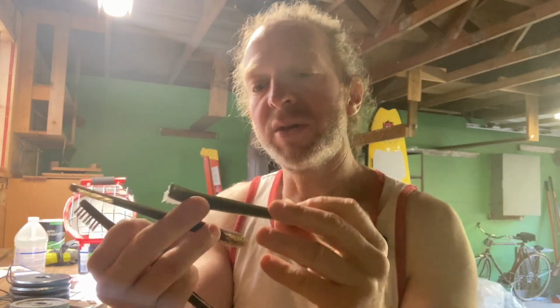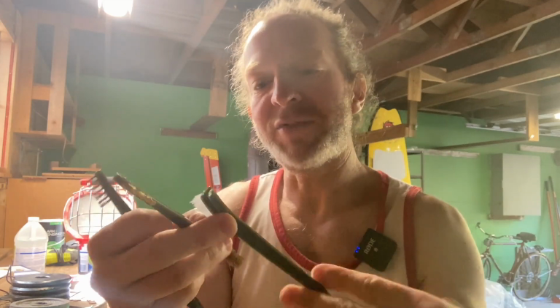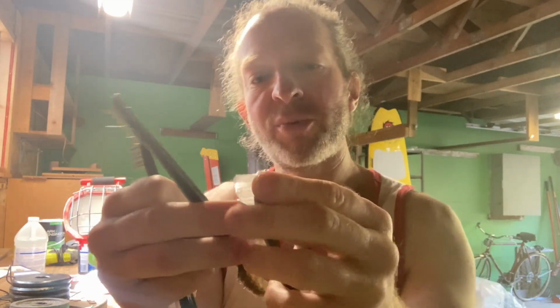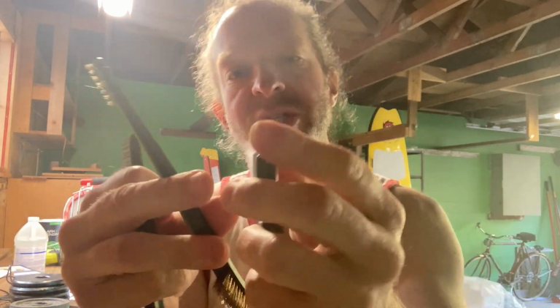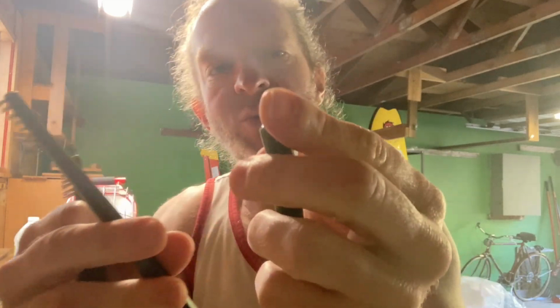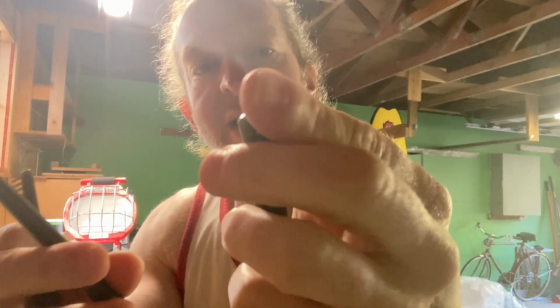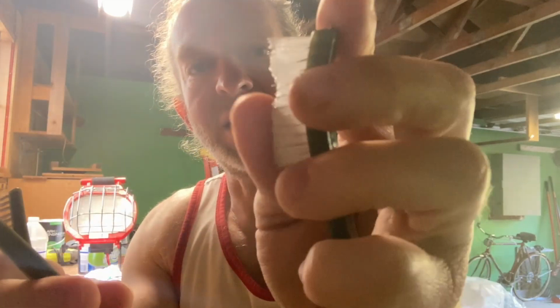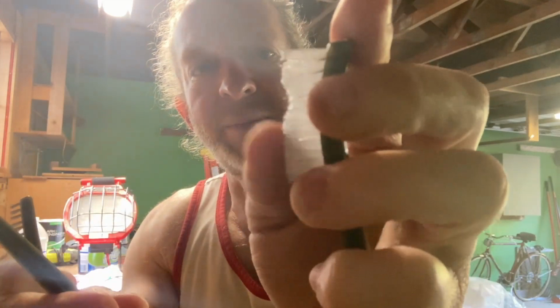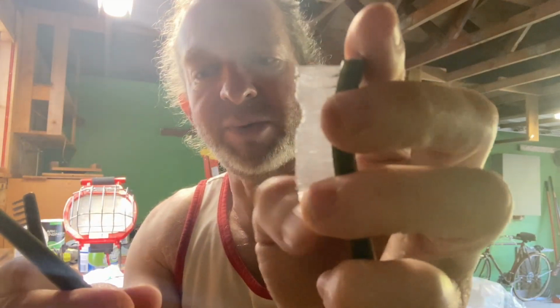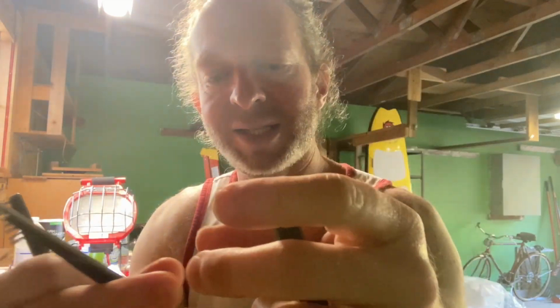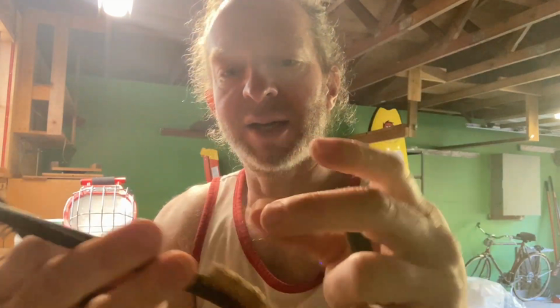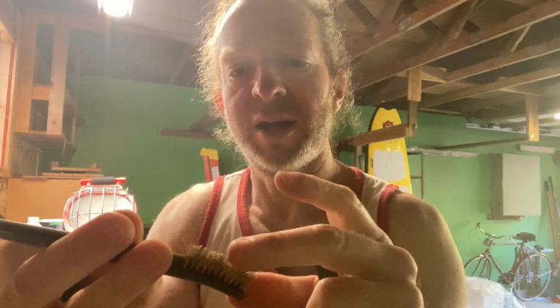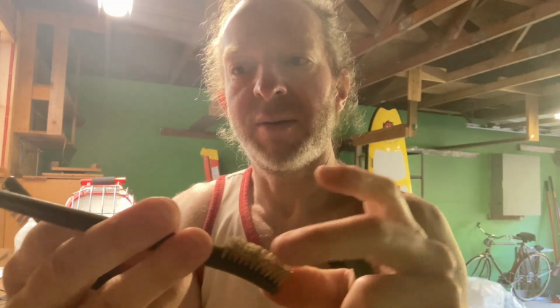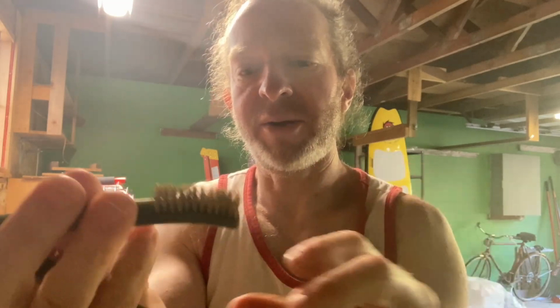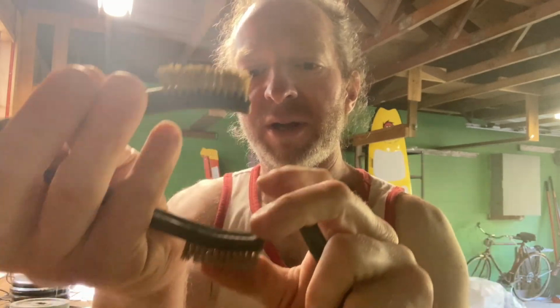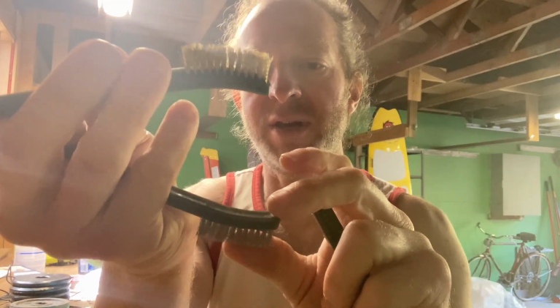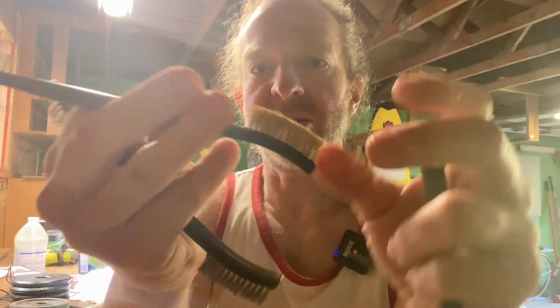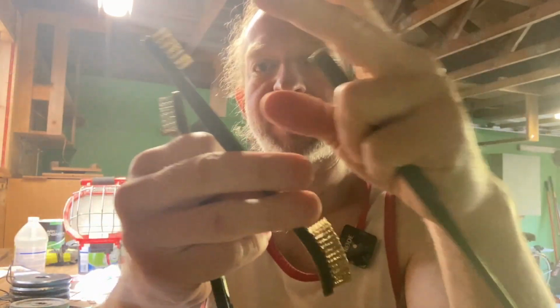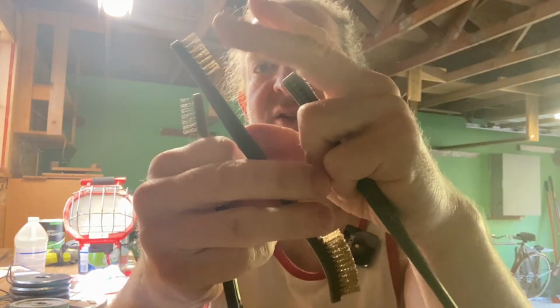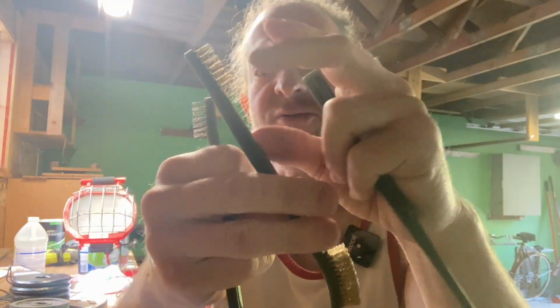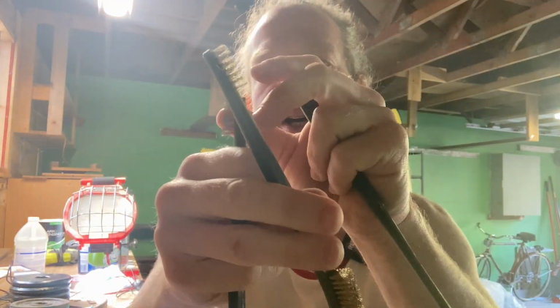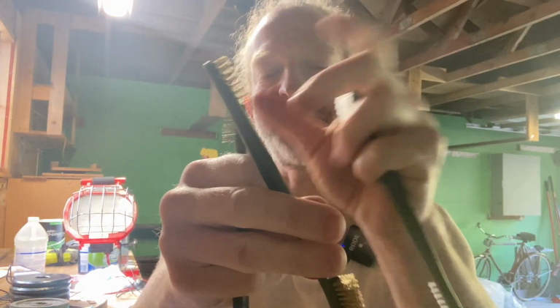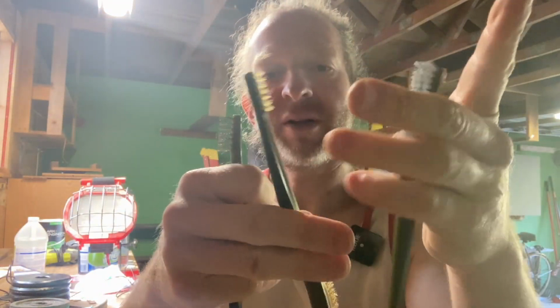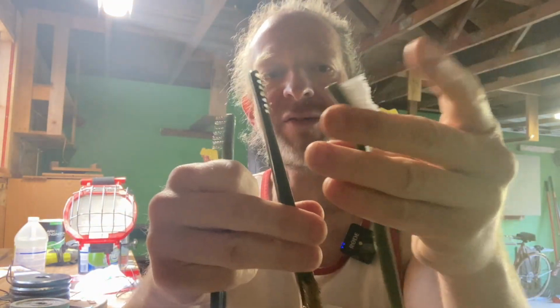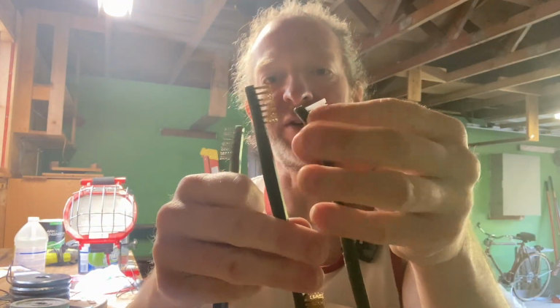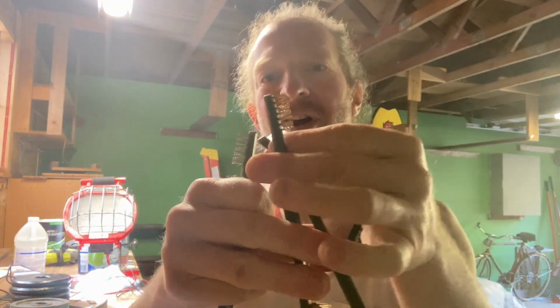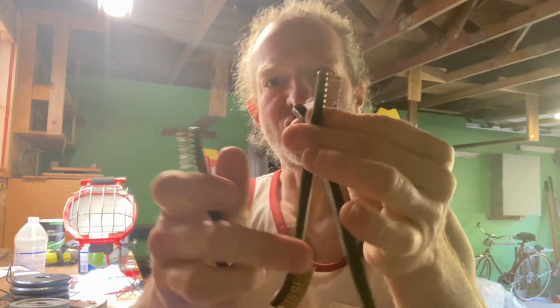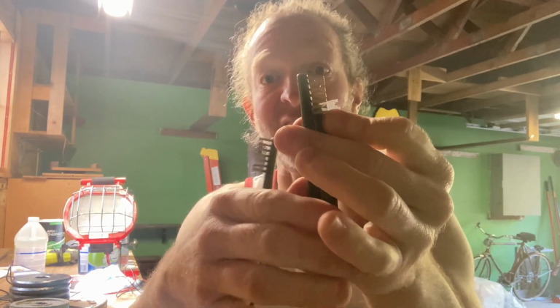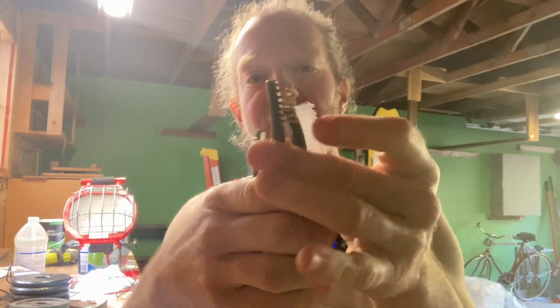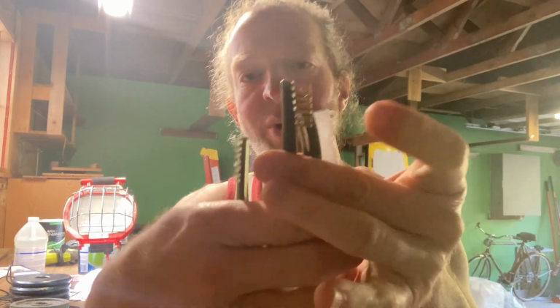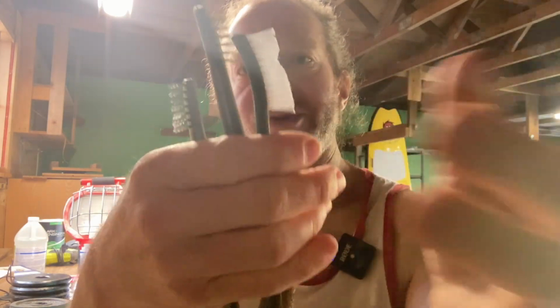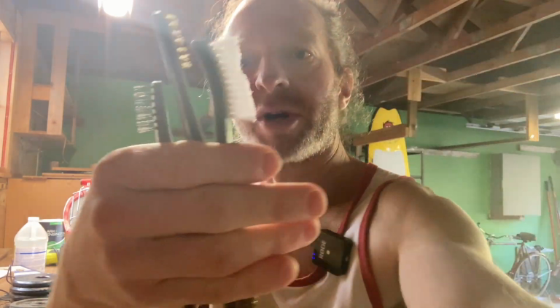So we have different brushes here. This one appears to be plastic, then metal, and then metal. So it looks like there are different levels of strength when it comes to the brushes.